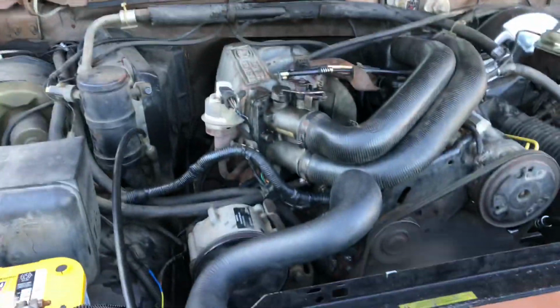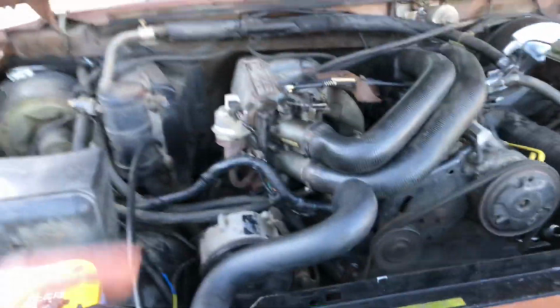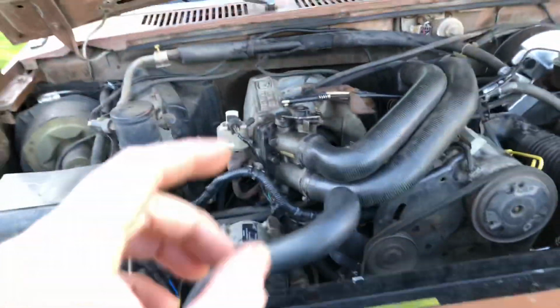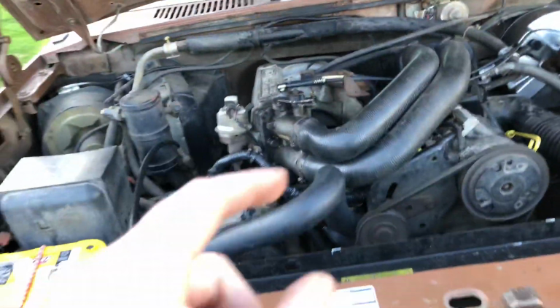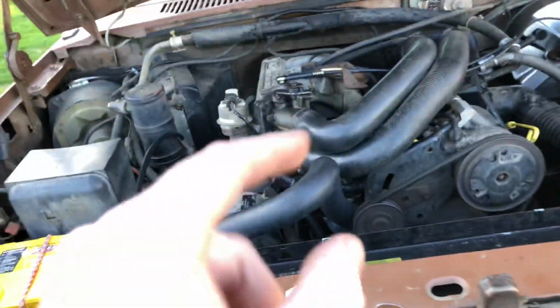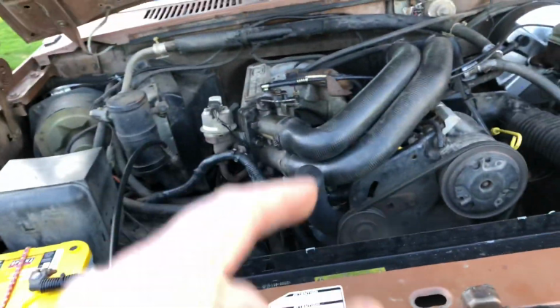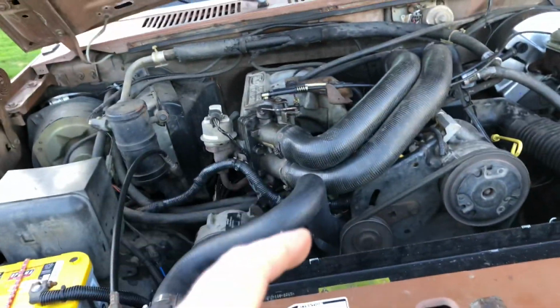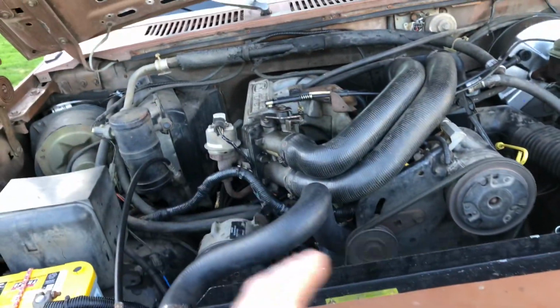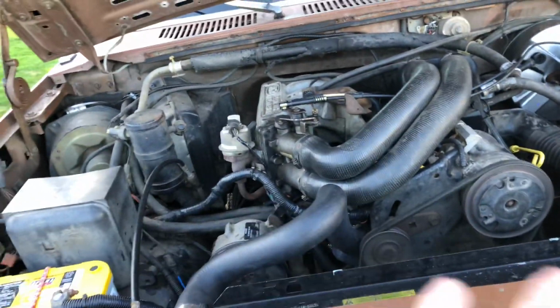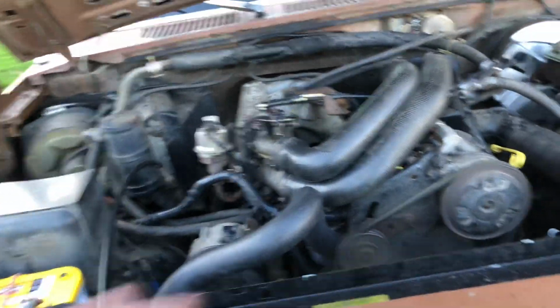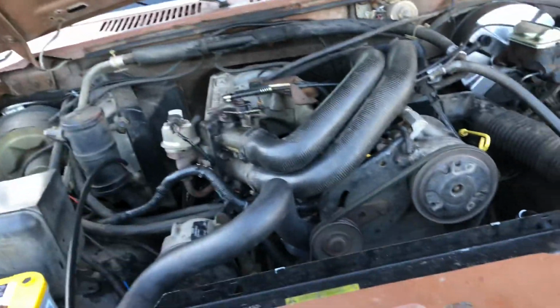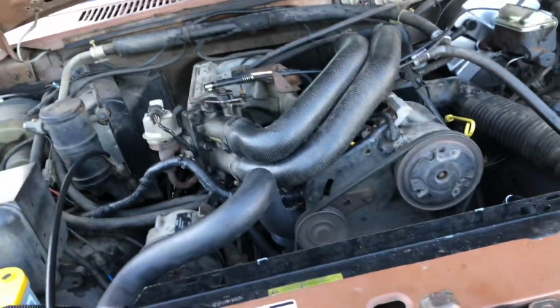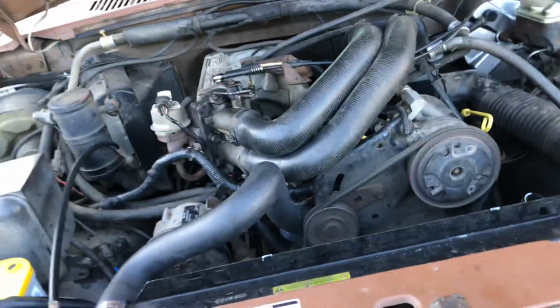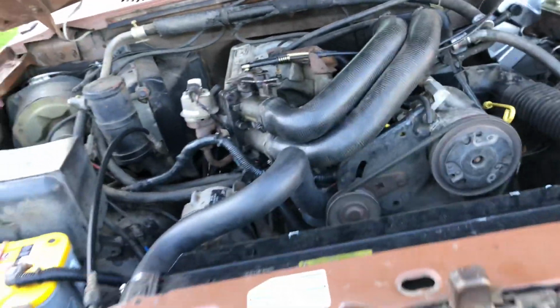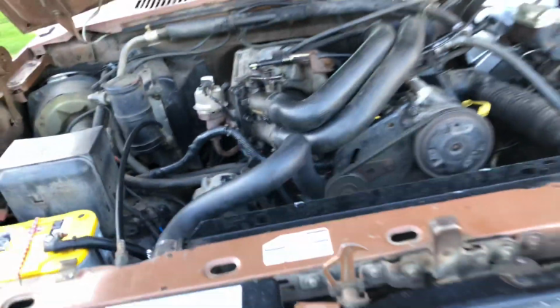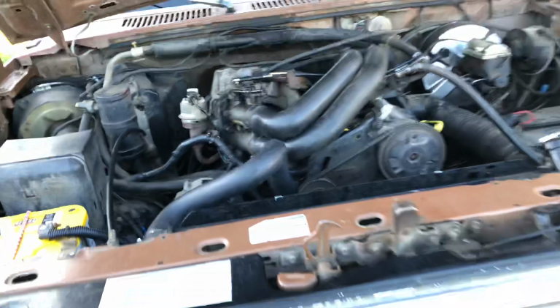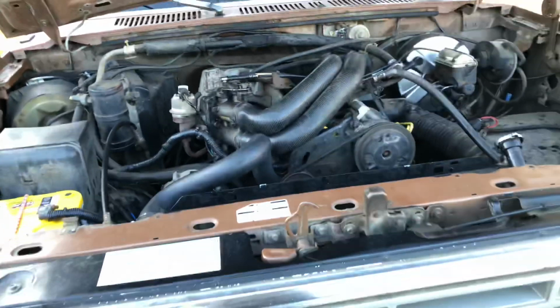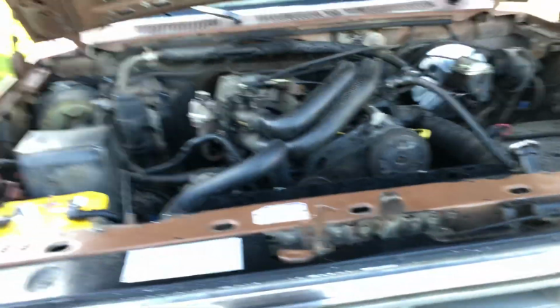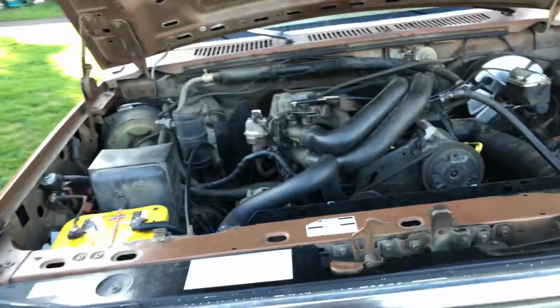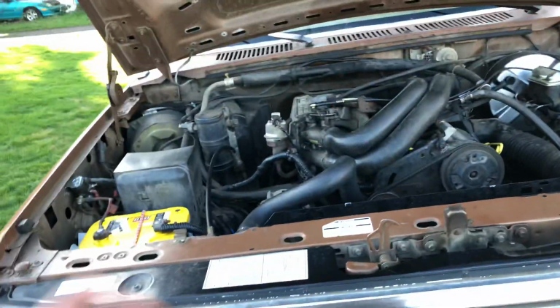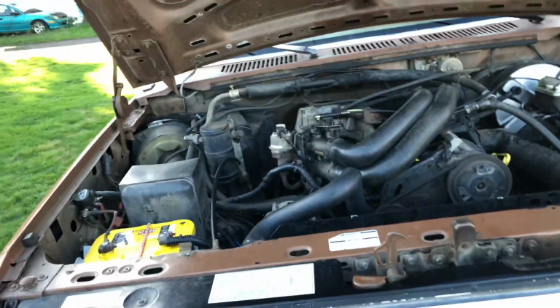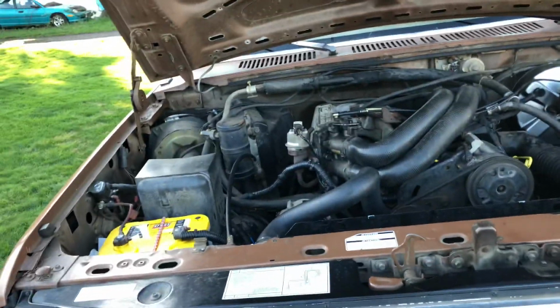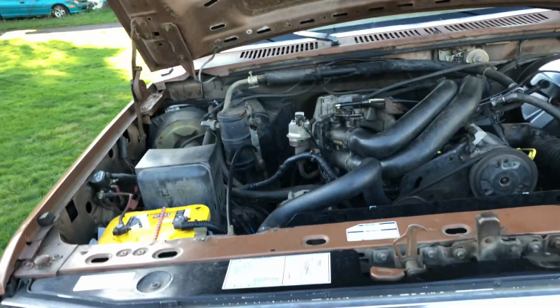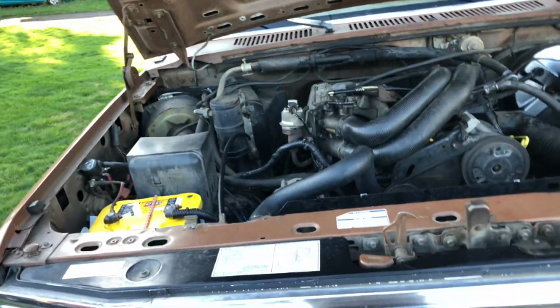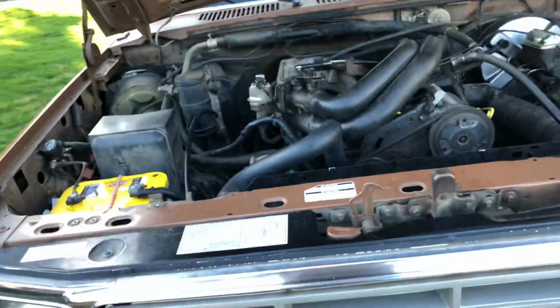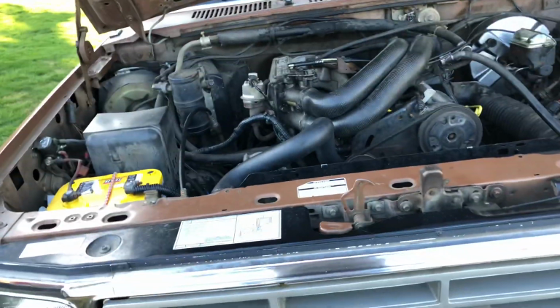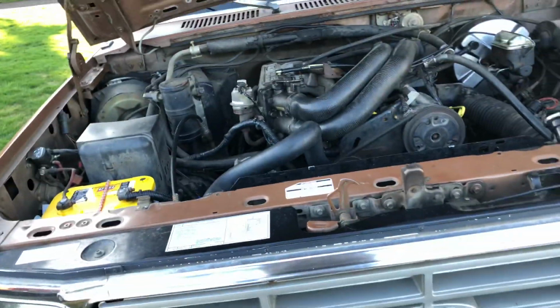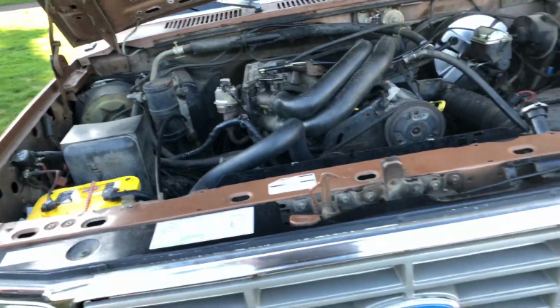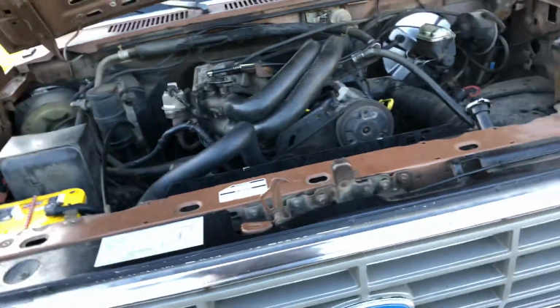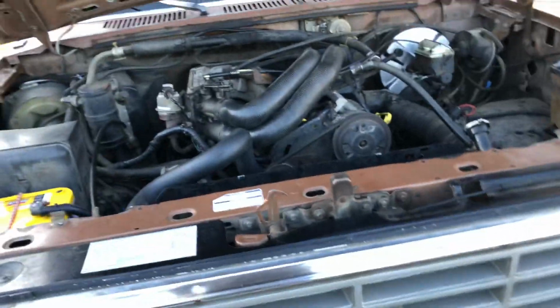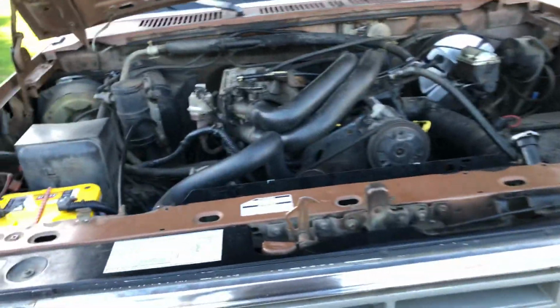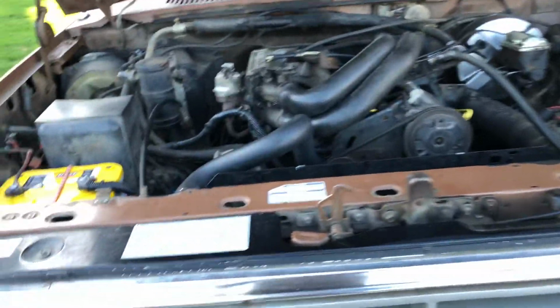I'm trying to figure out this coolant temp sensor thing first, before we do any more work. Because I want the engine to run, be reliable, and then we can continue on with other stuff.